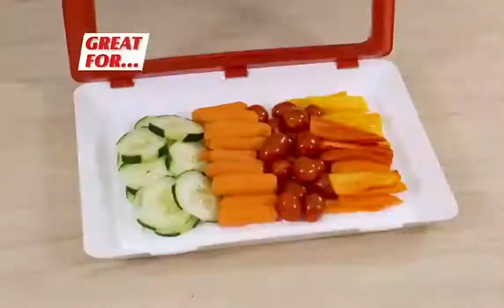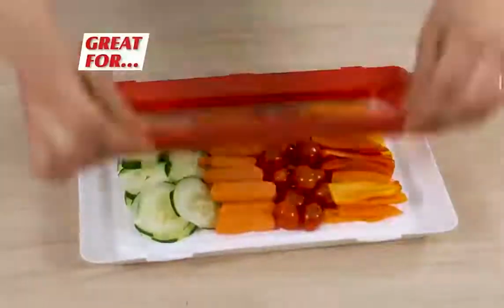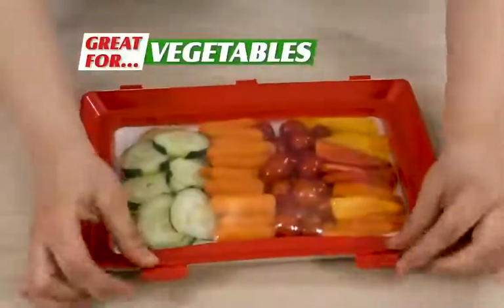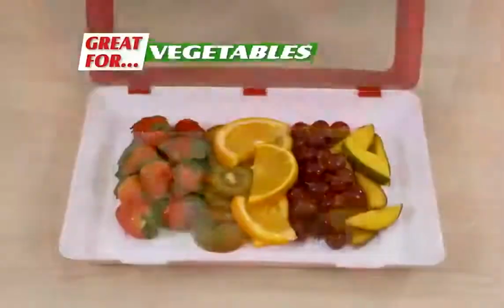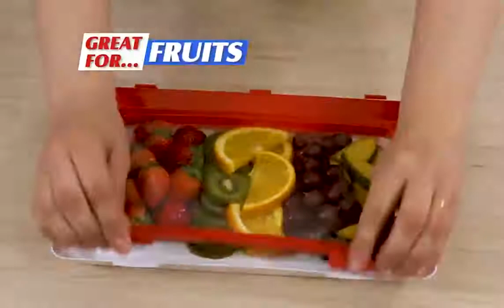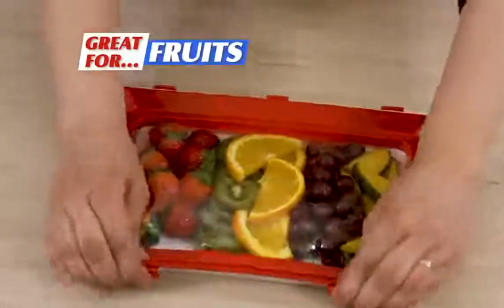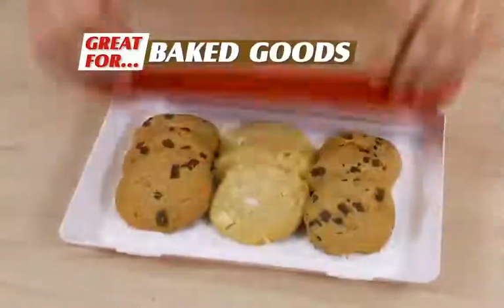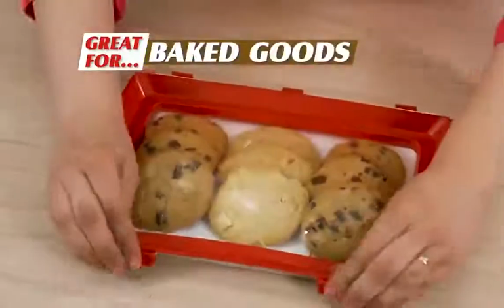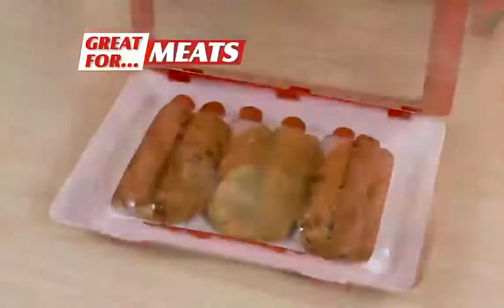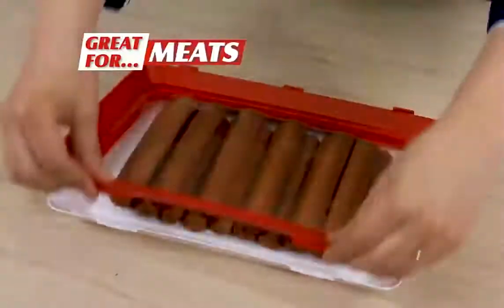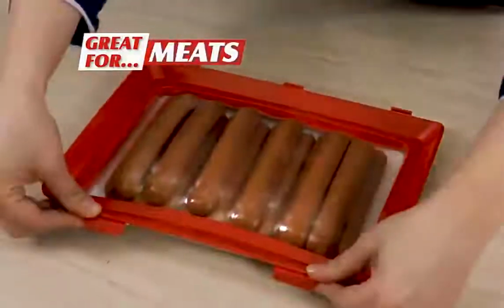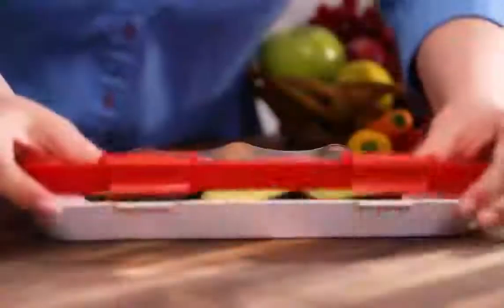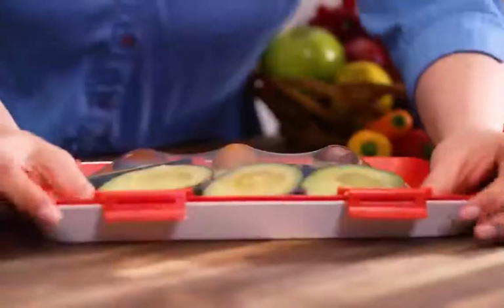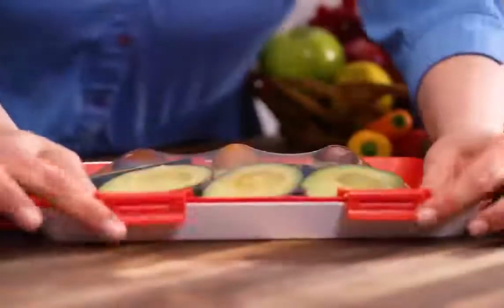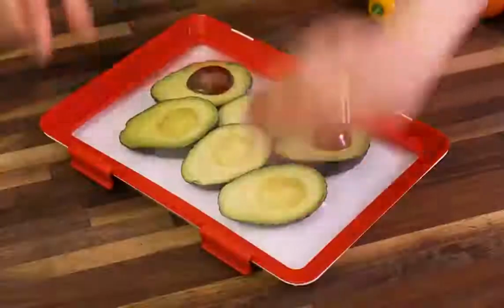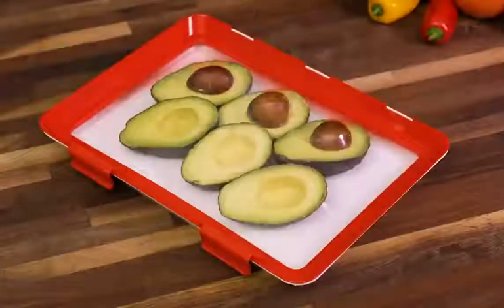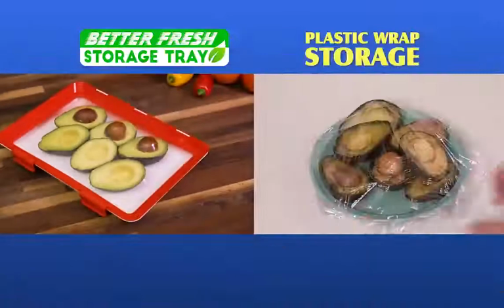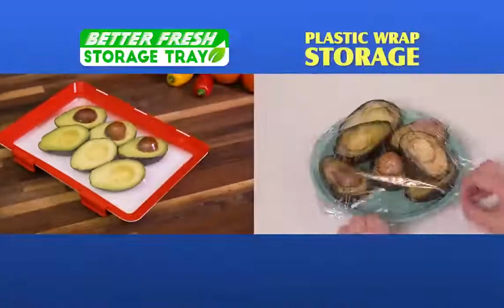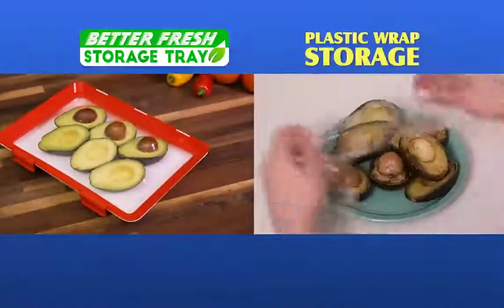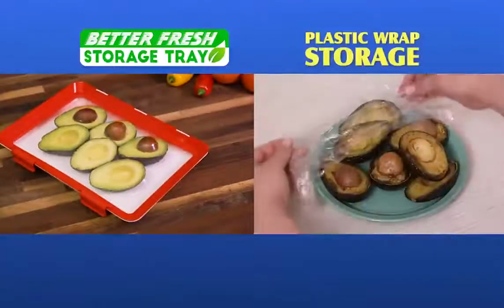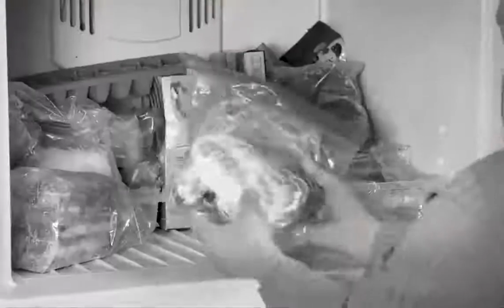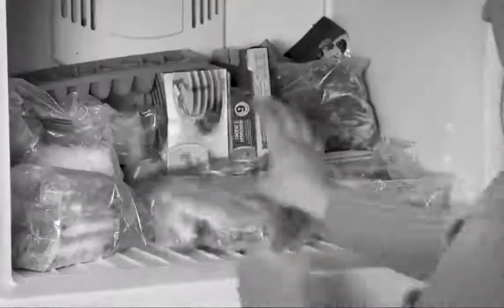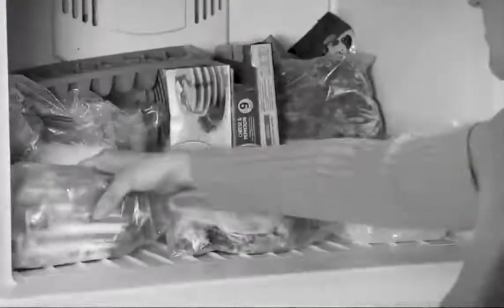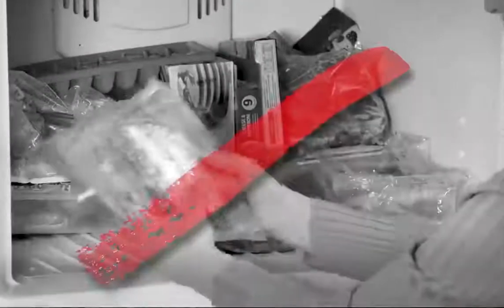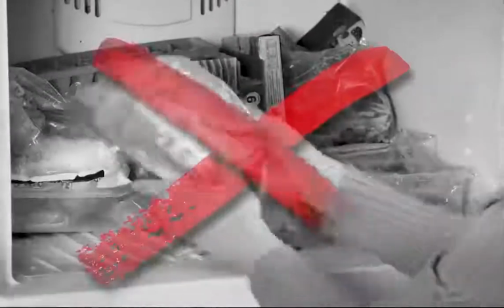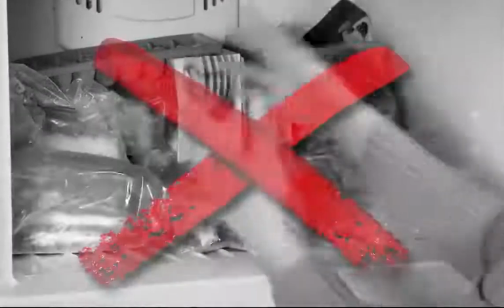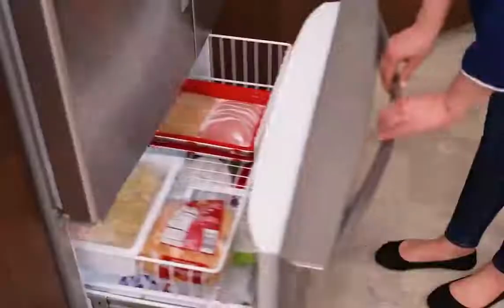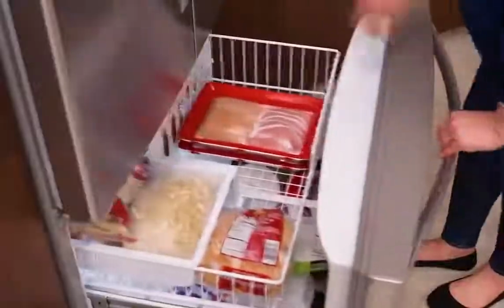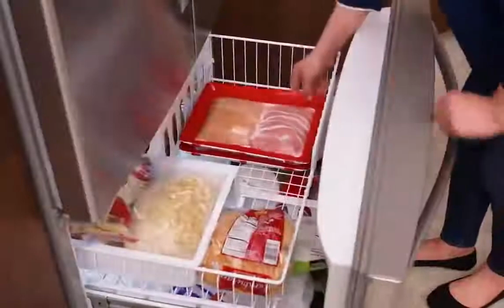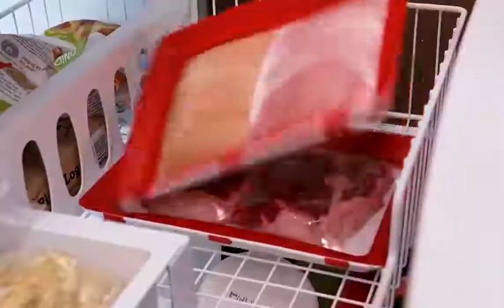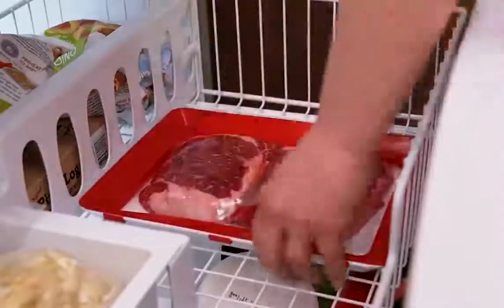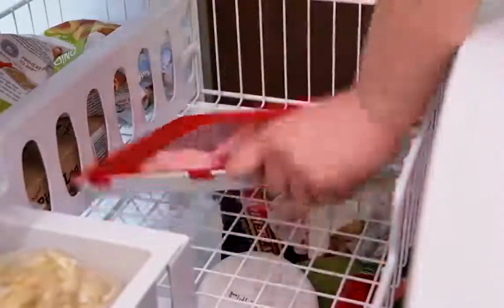It works great for vegetables, all kinds of fruit, baked goods, and even meats. Even avocados stay fresh. Just look at the difference with Better Fresh Tray. And forget freezer burn from plastic storage — now meat will stay as fresh as the day you put it in.